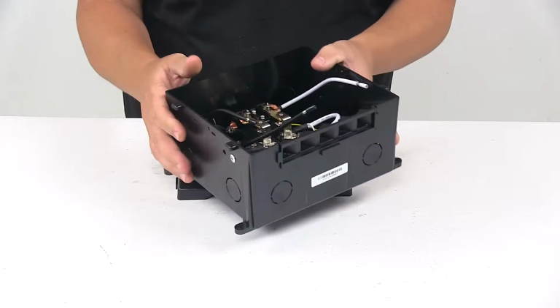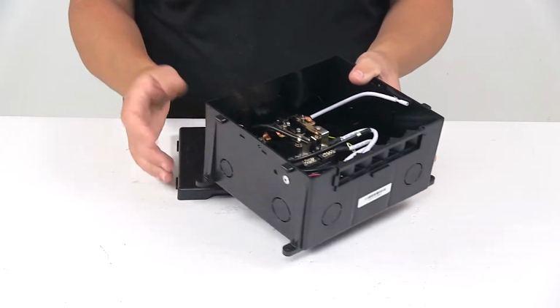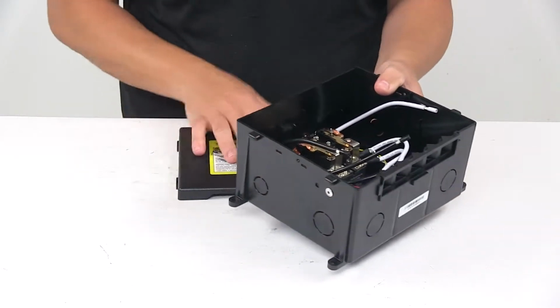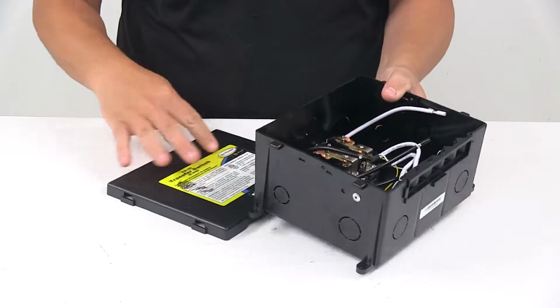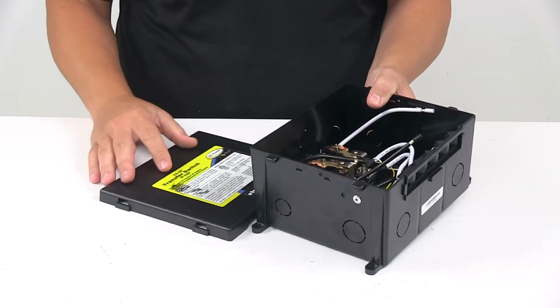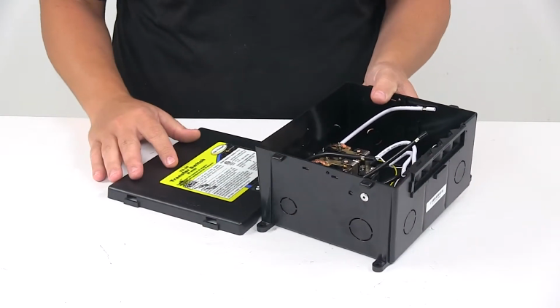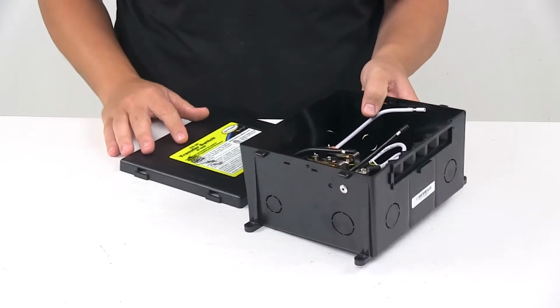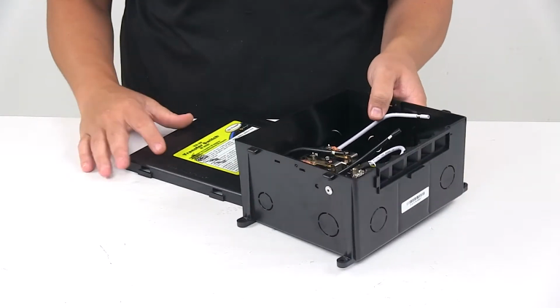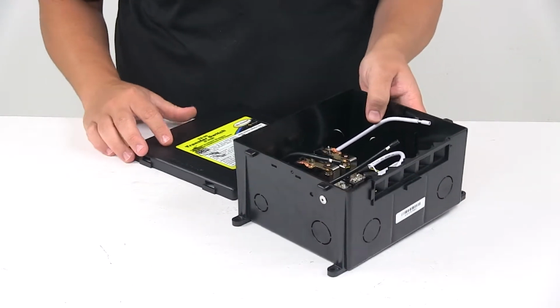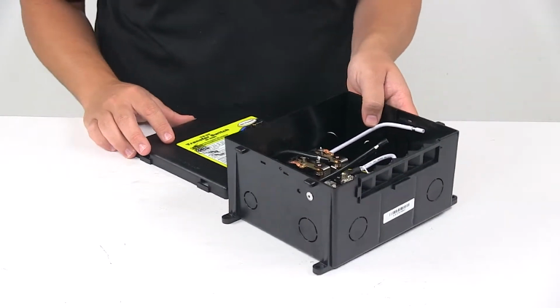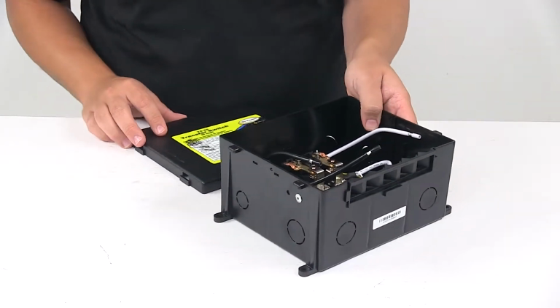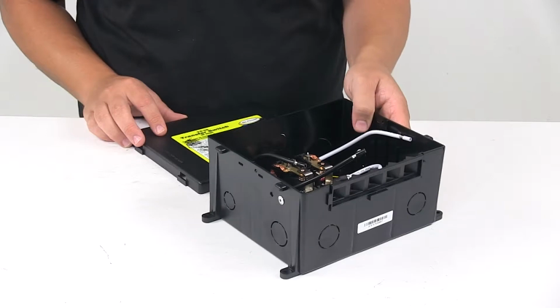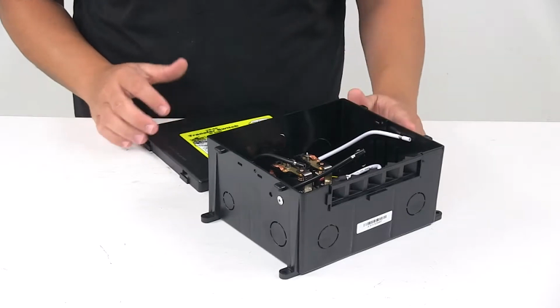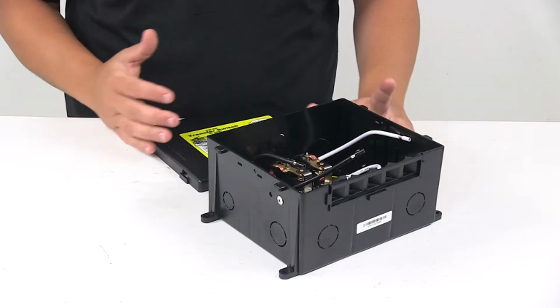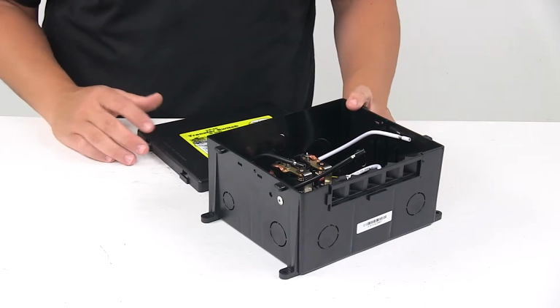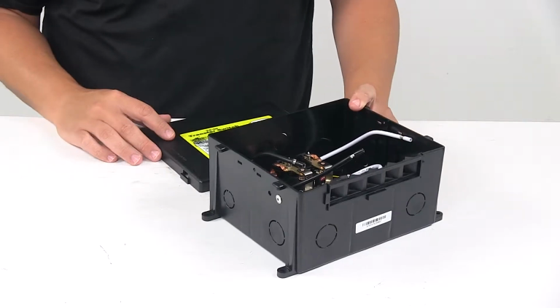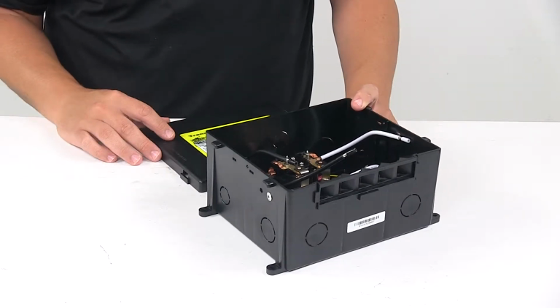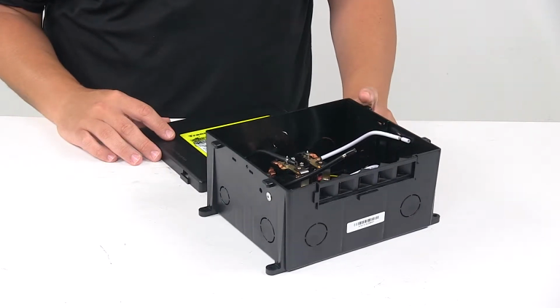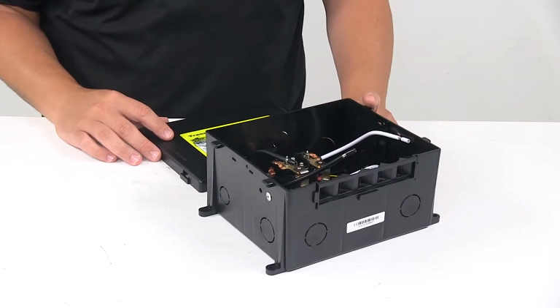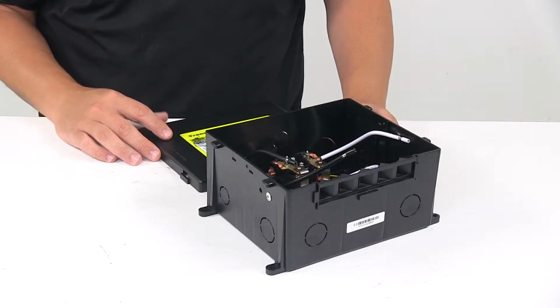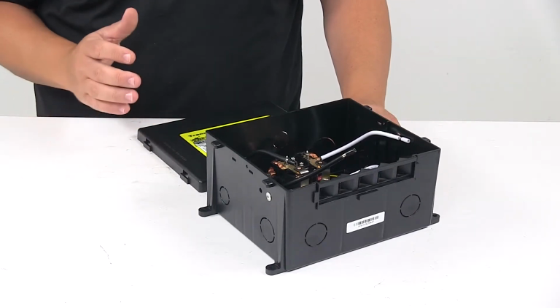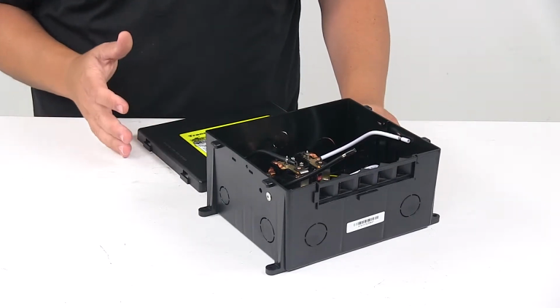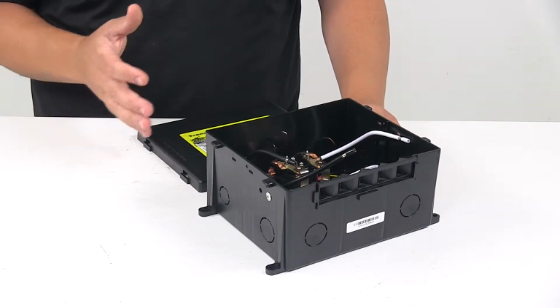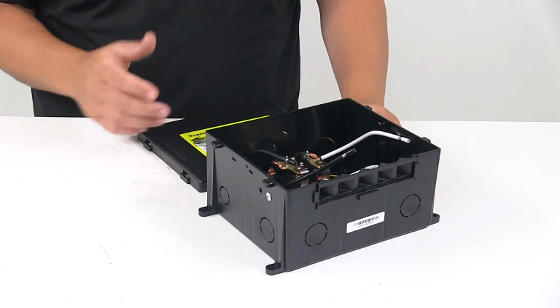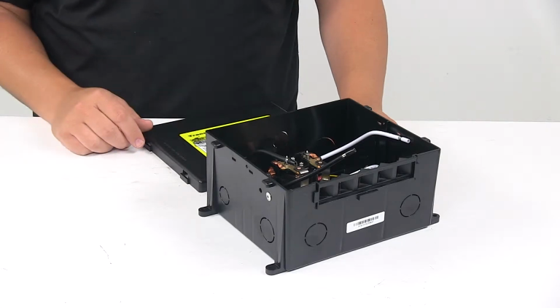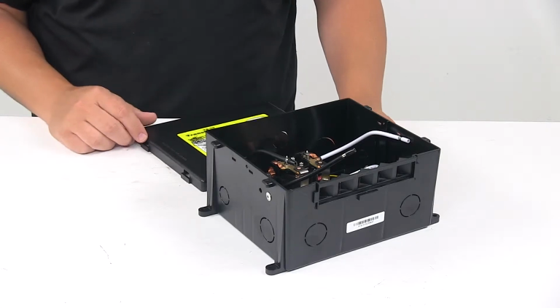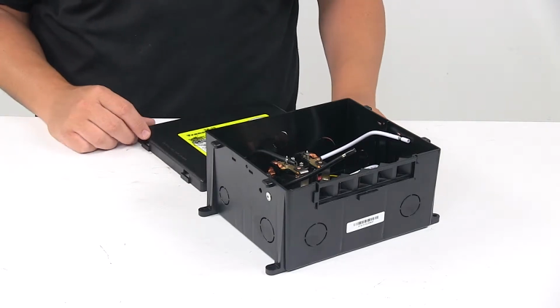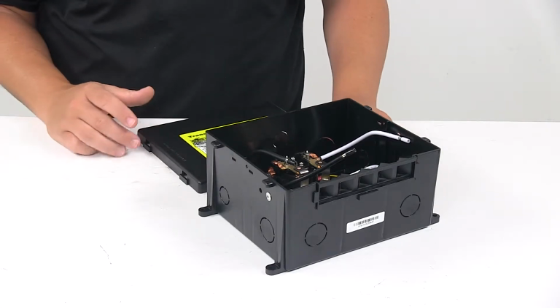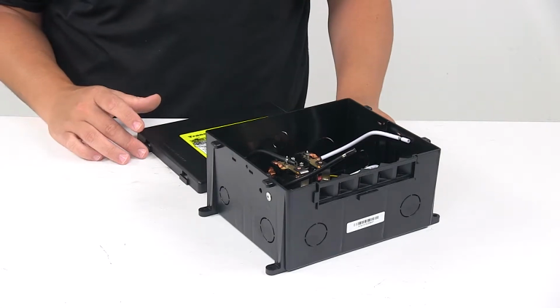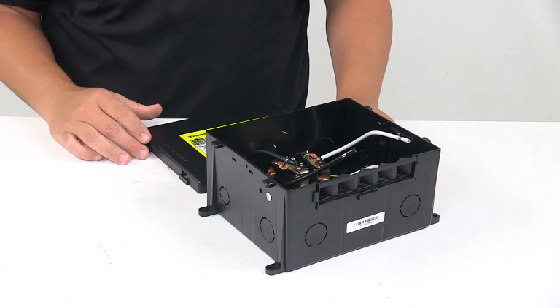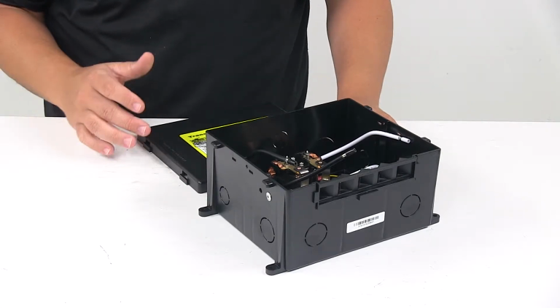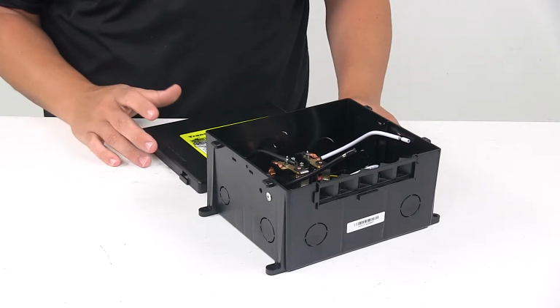A transfer switch is a great option when it comes to powering the central distribution panel, which is where all of the RV circuit breakers are located. It's great for that when power is needed and you're not plugged into a campground pedestal or shore power.